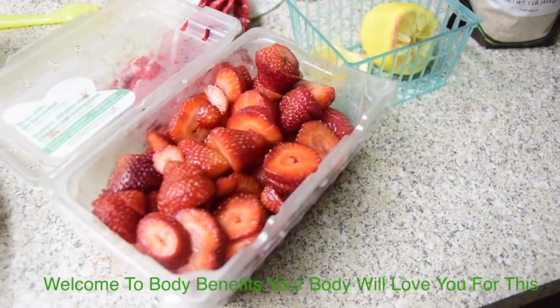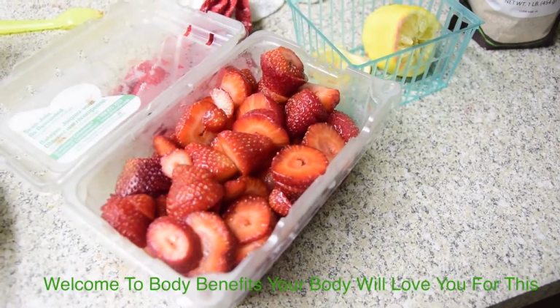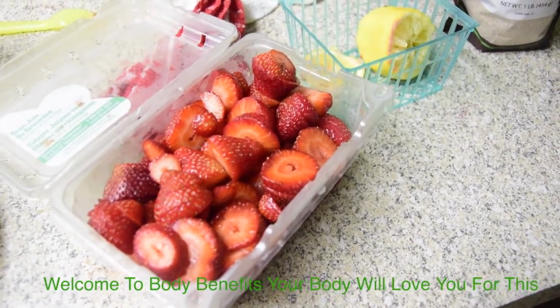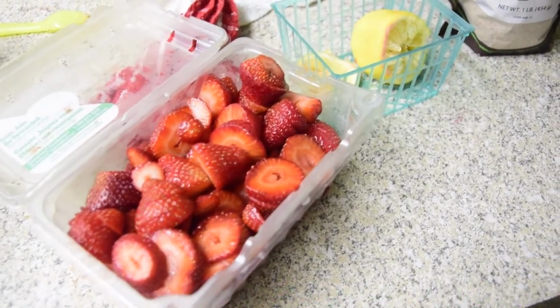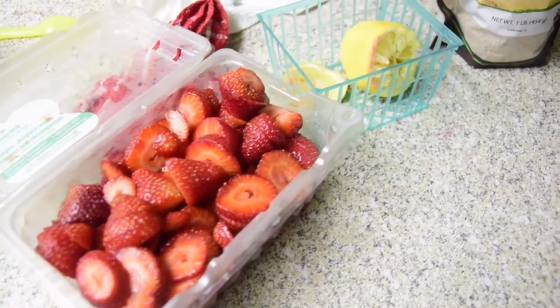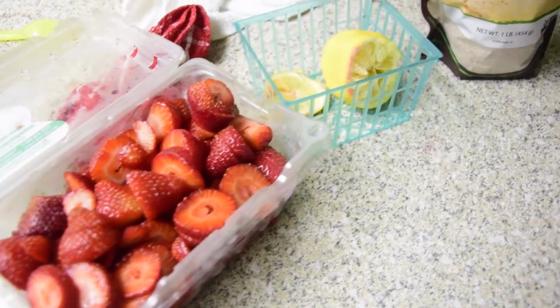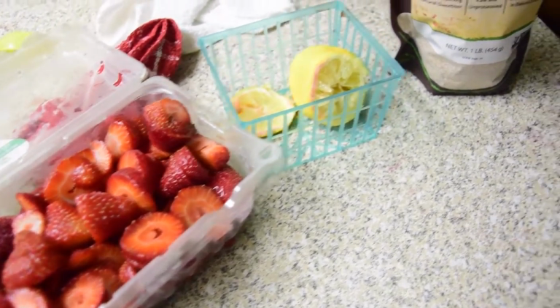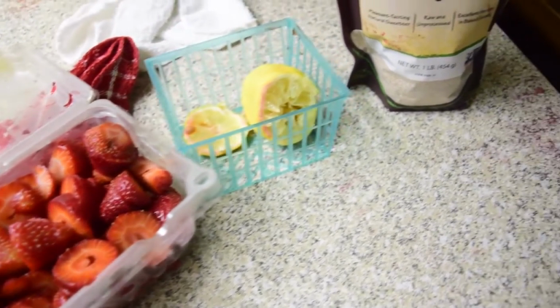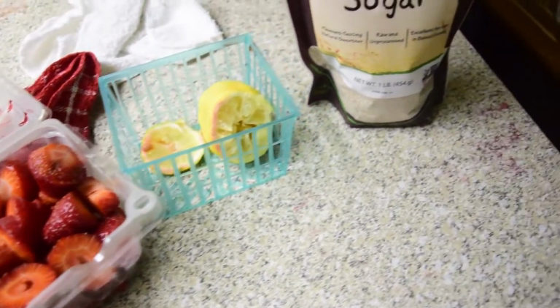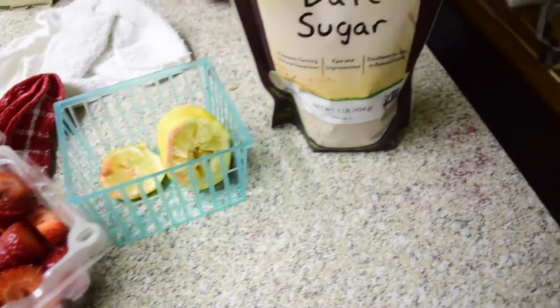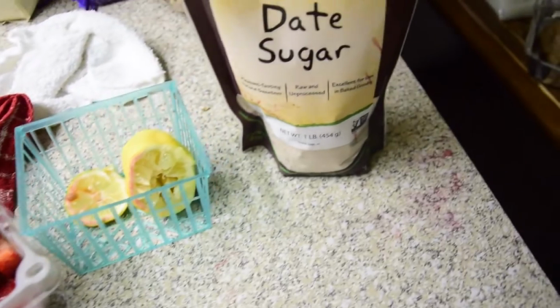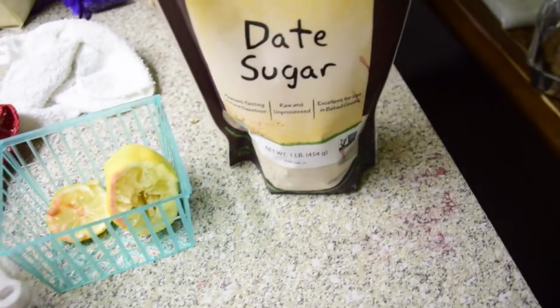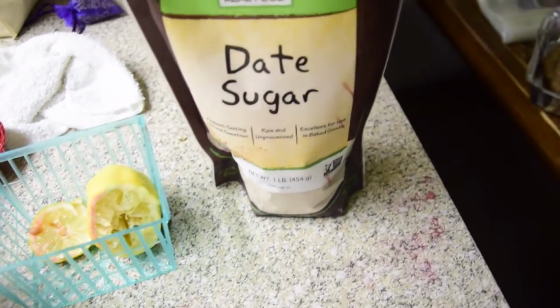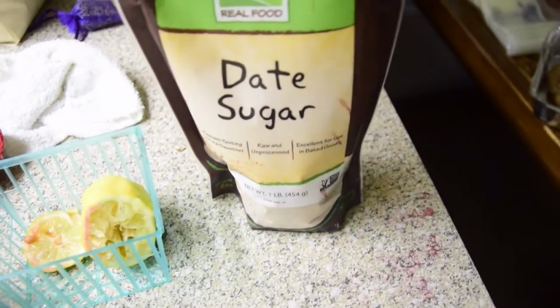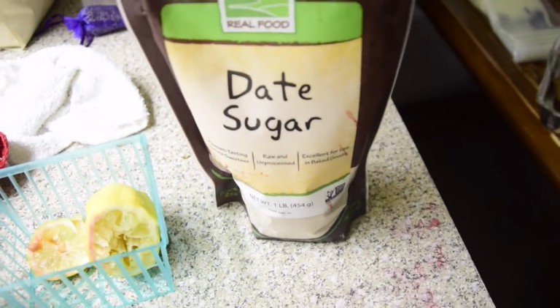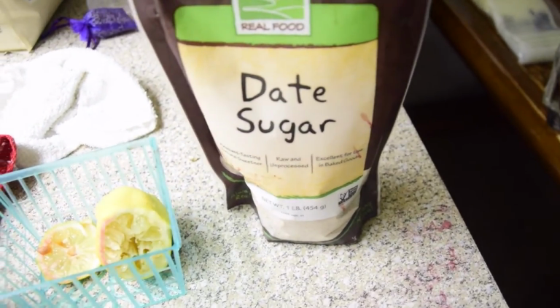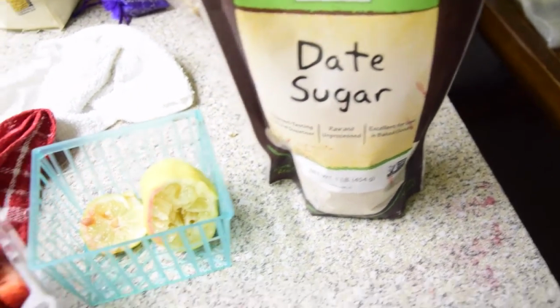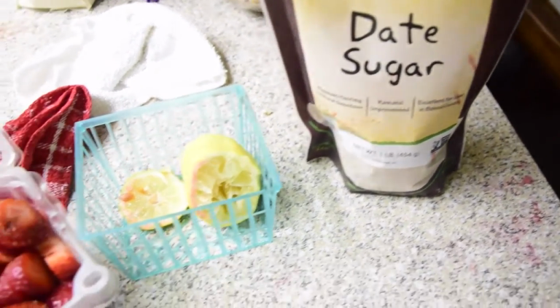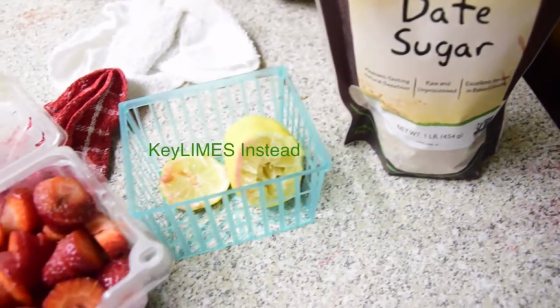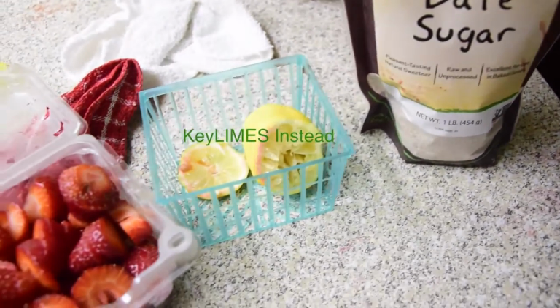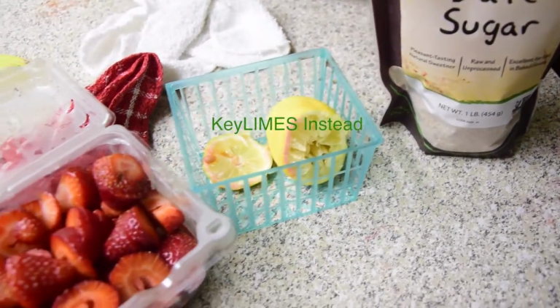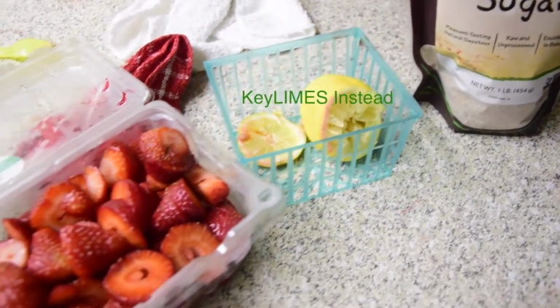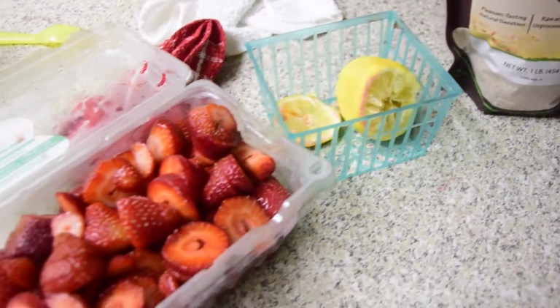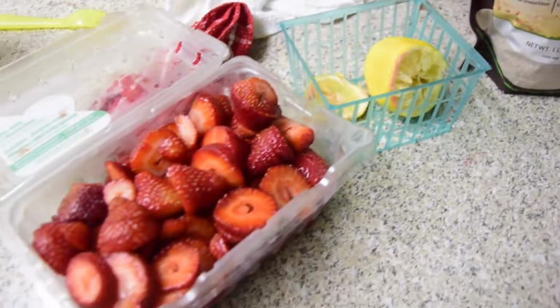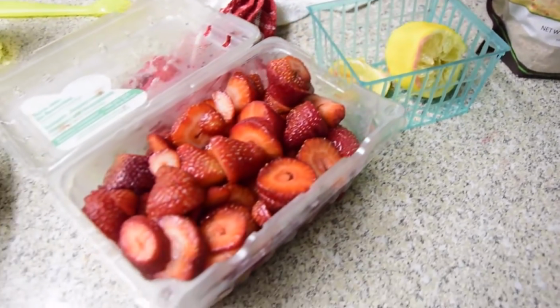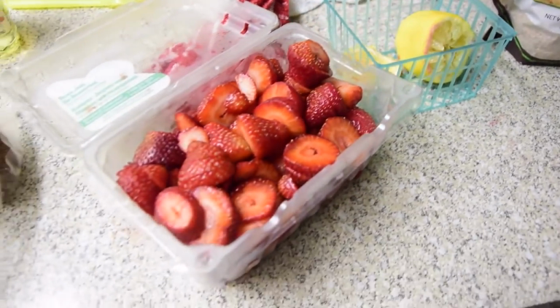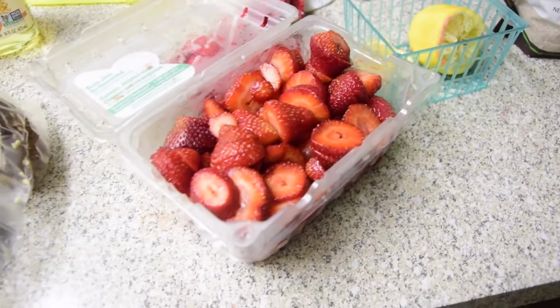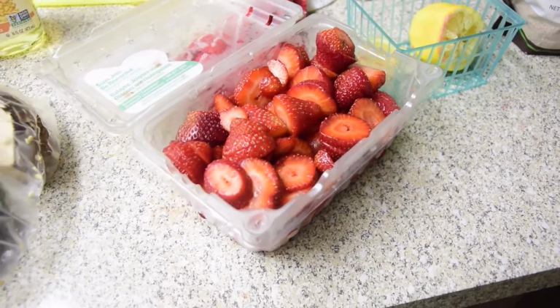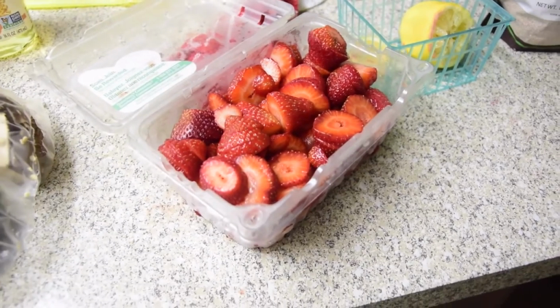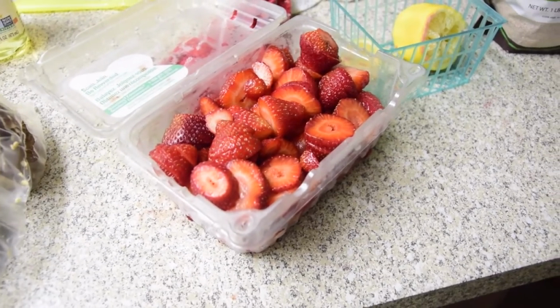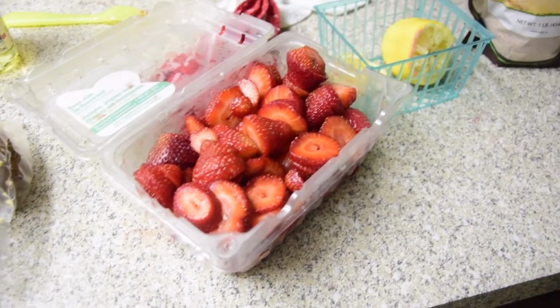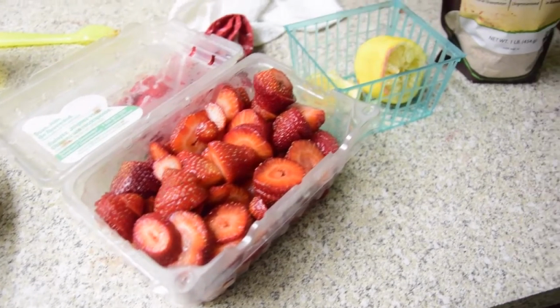This is all you need right here to get the process started for your gym. Get you some date sugar, some lemon, some strawberries, and you're good.